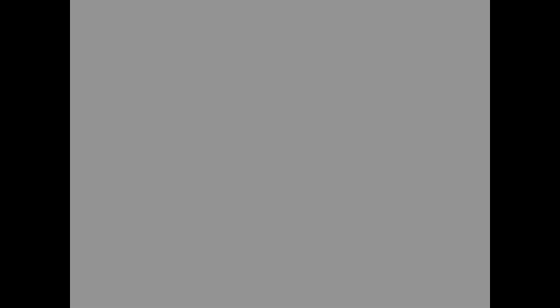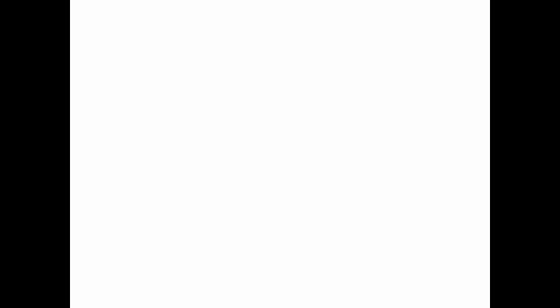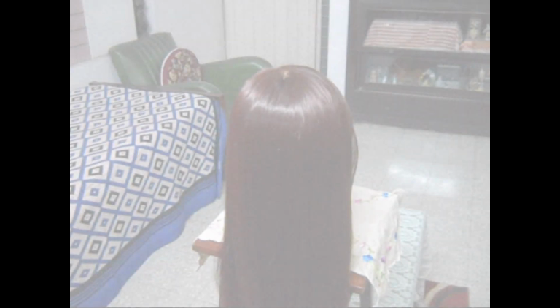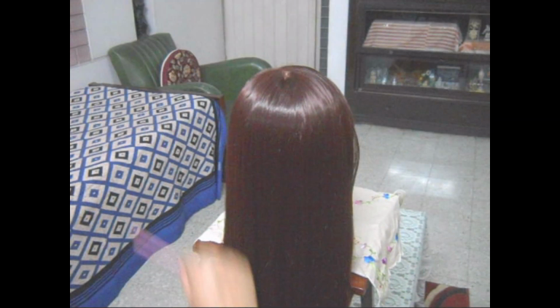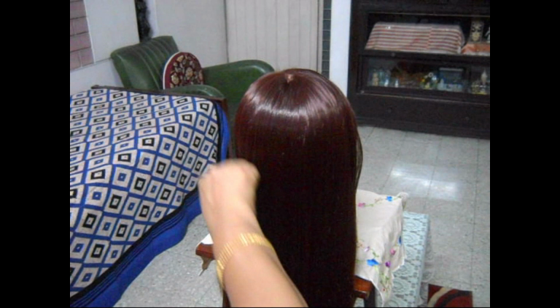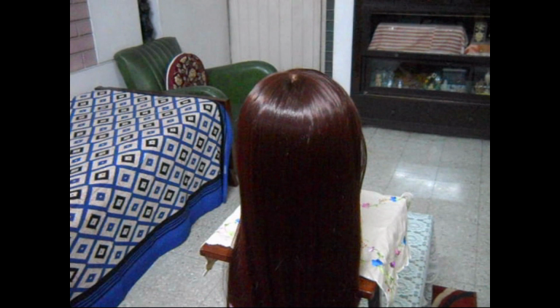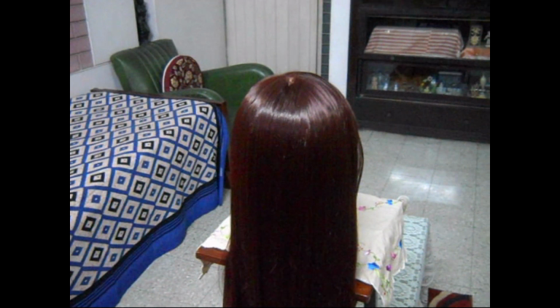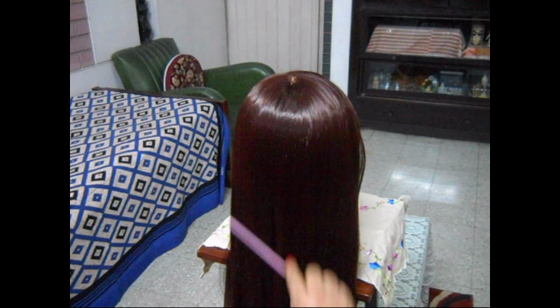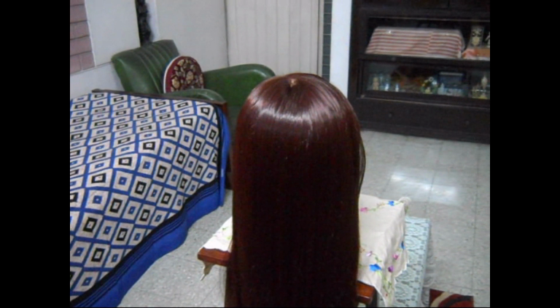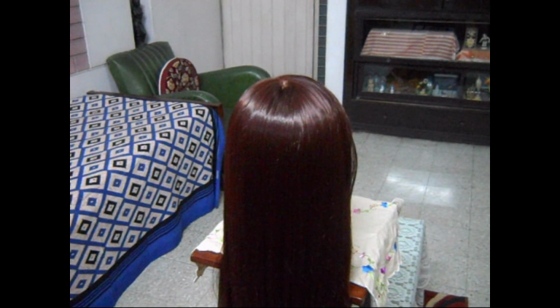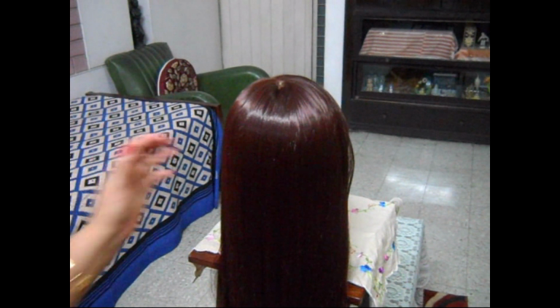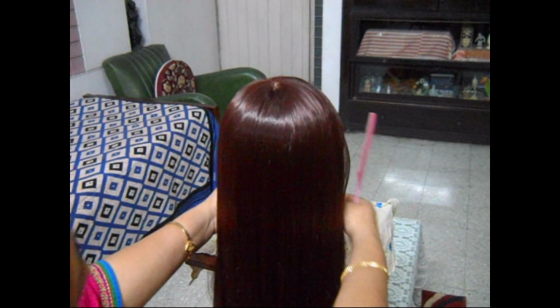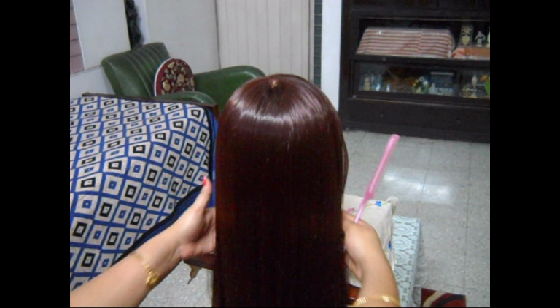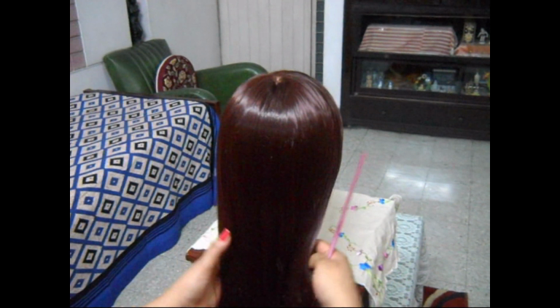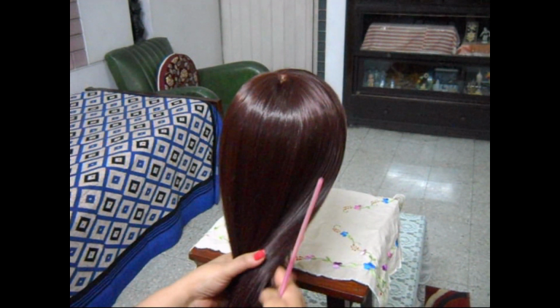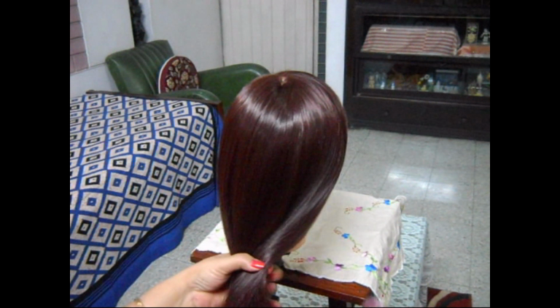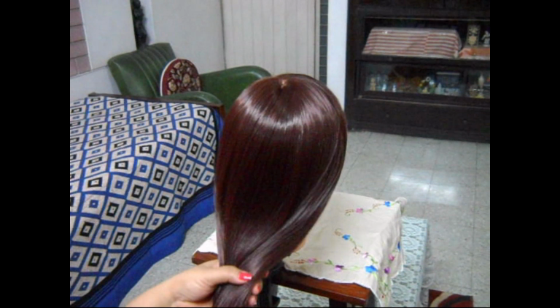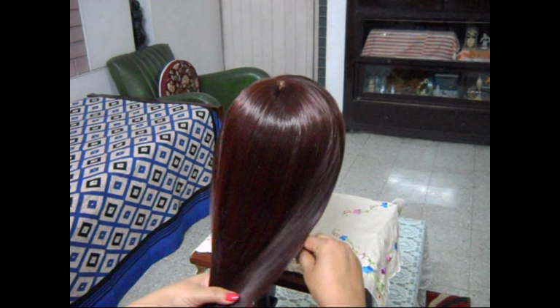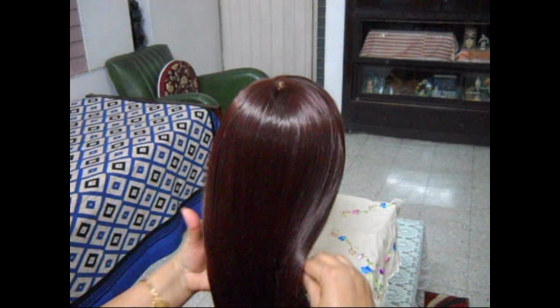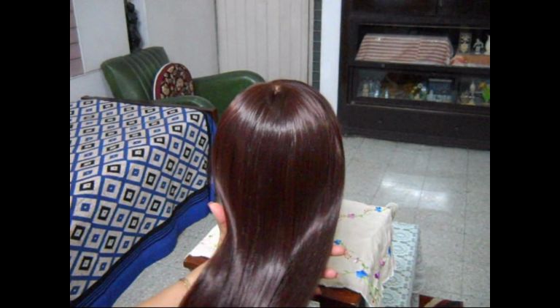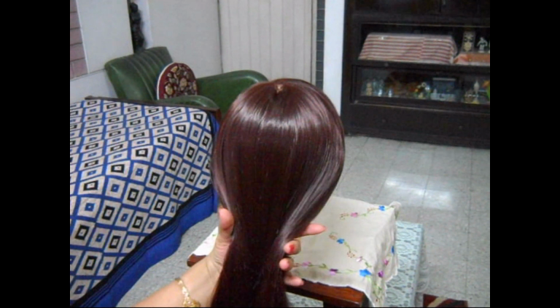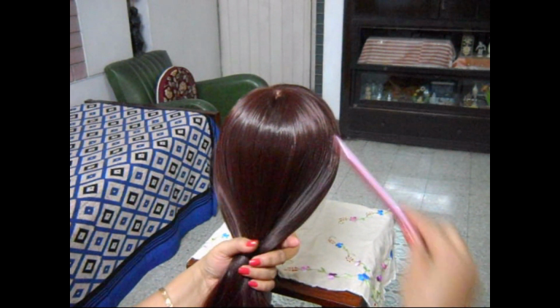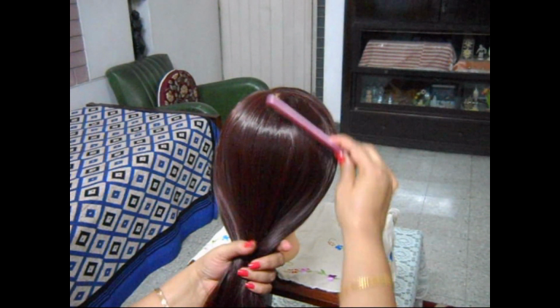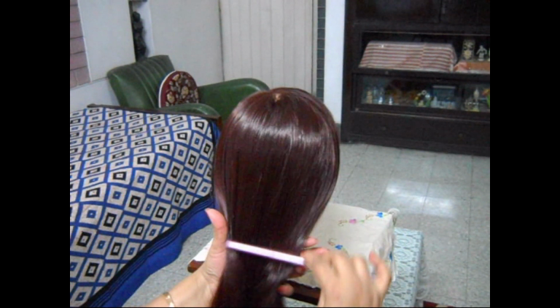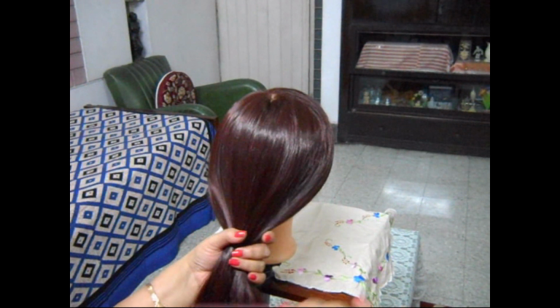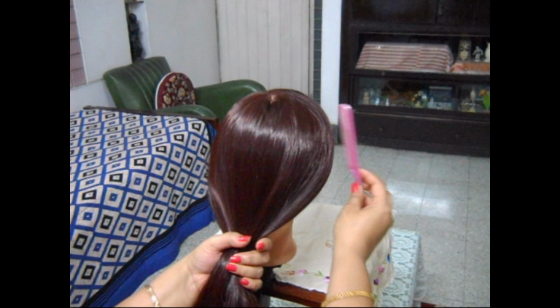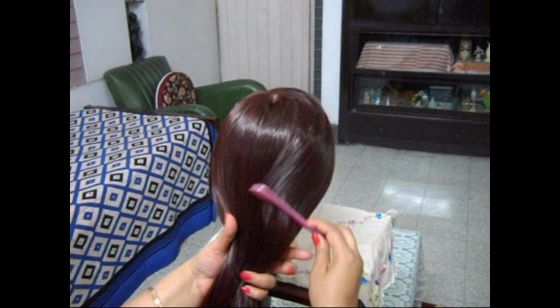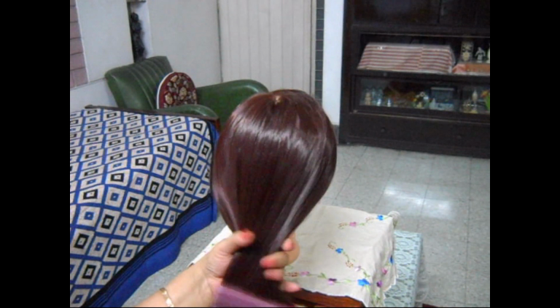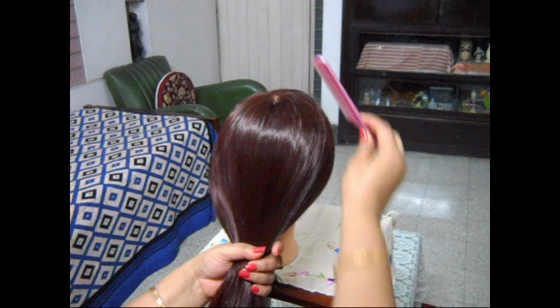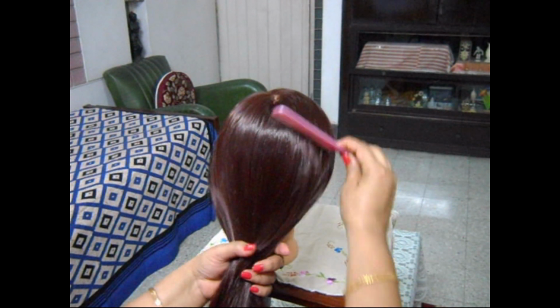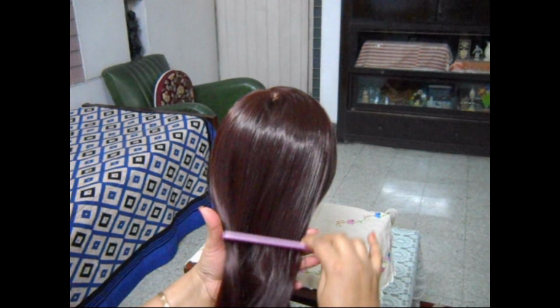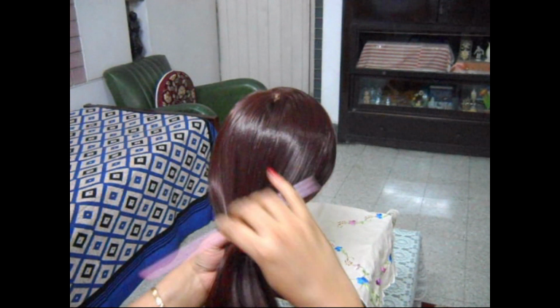Hello friends, welcome to my channel. I am Prateem and today I am going to show you a hairstyle that has been styled and shown by my wife Athena. As usual, first thoroughly brush your hair and get it detangled and smooth.